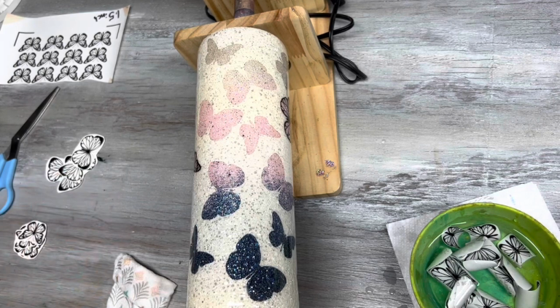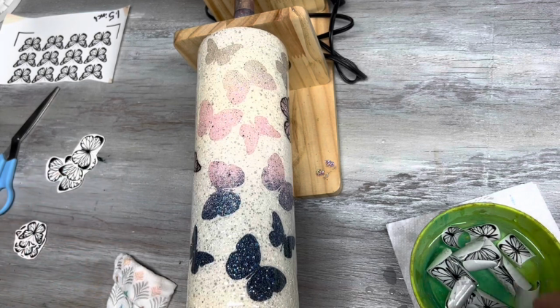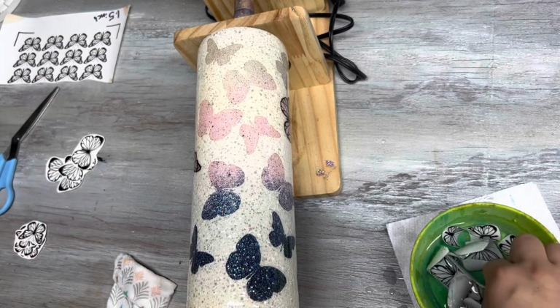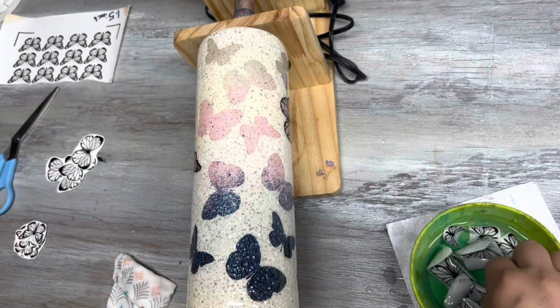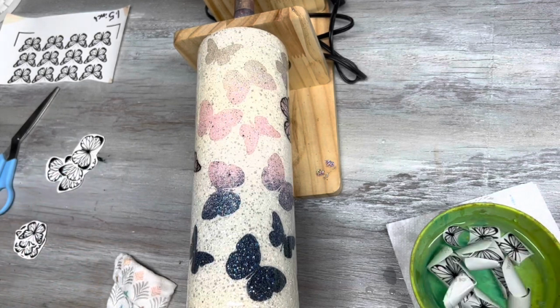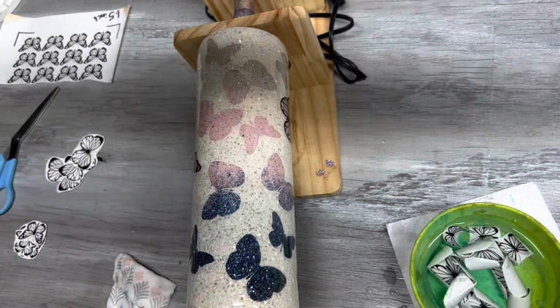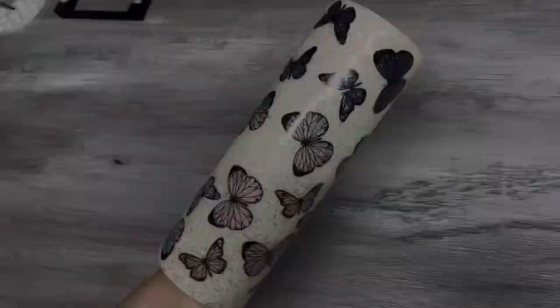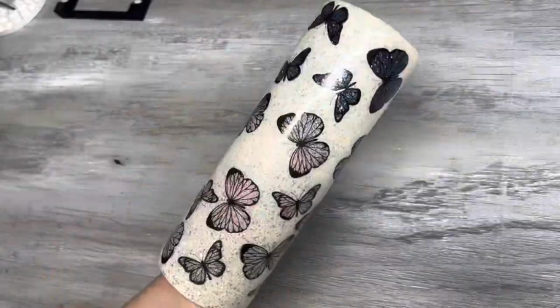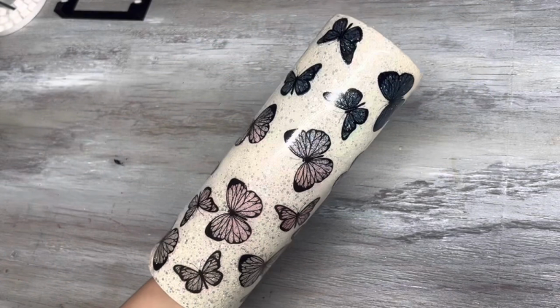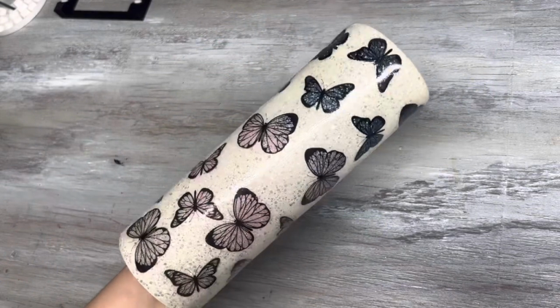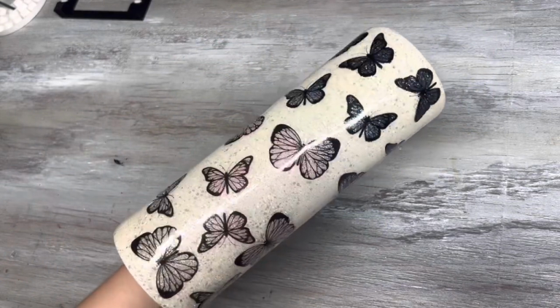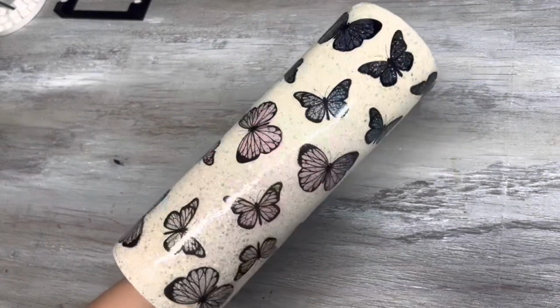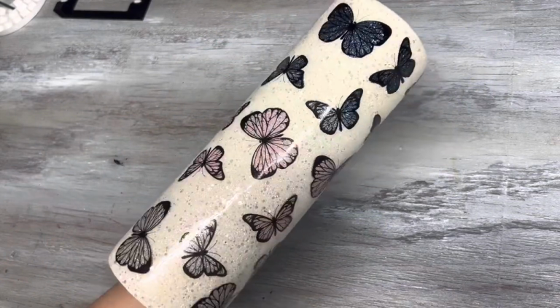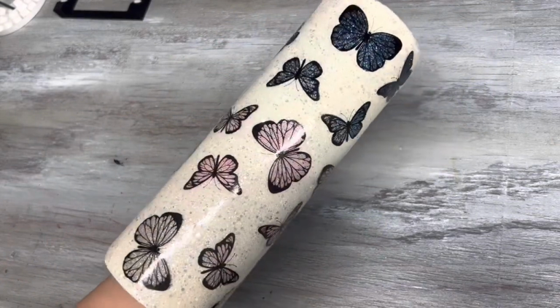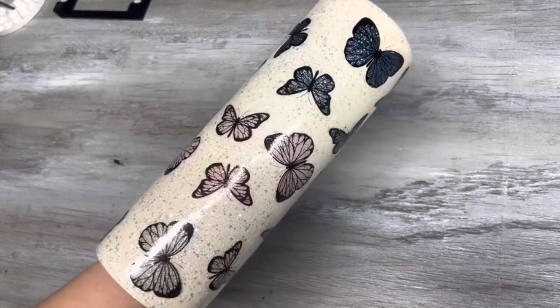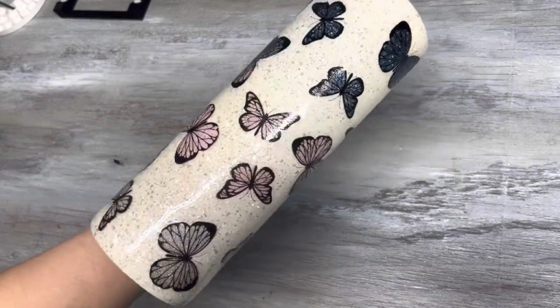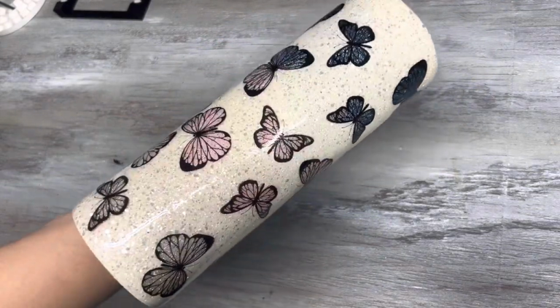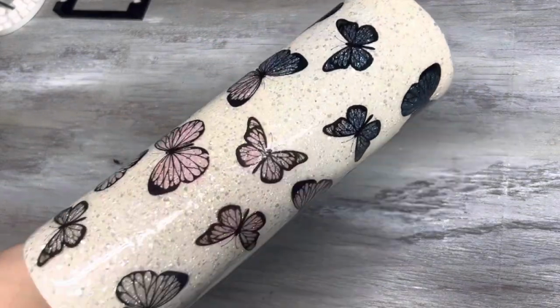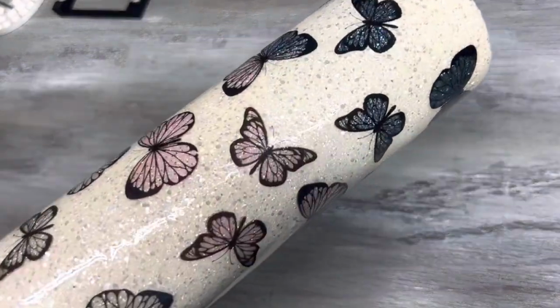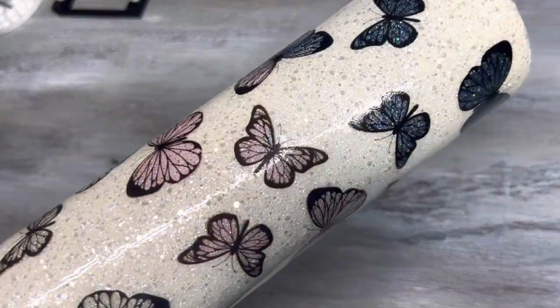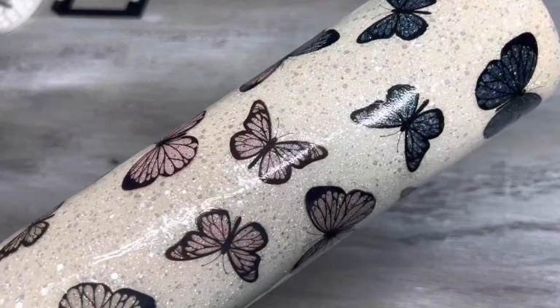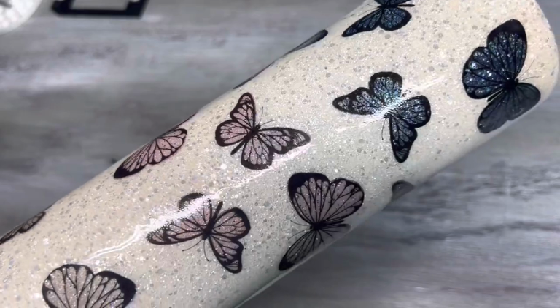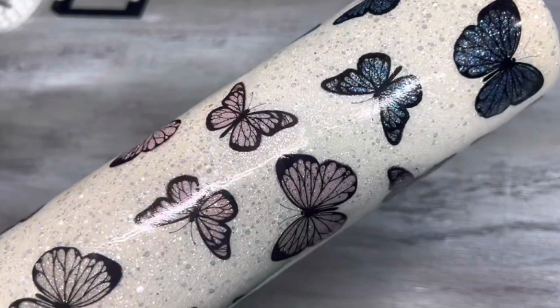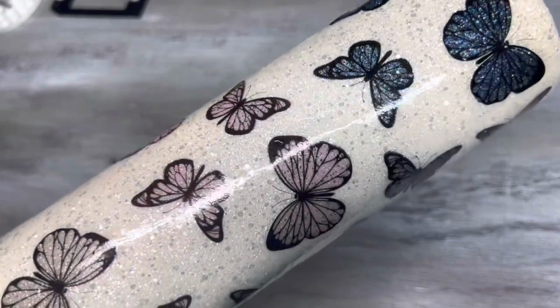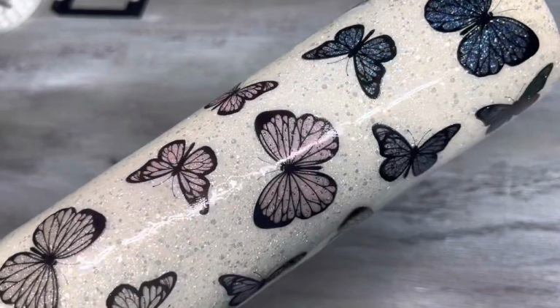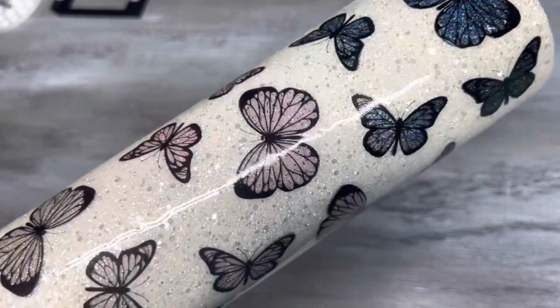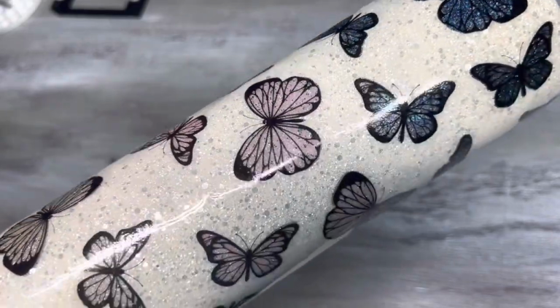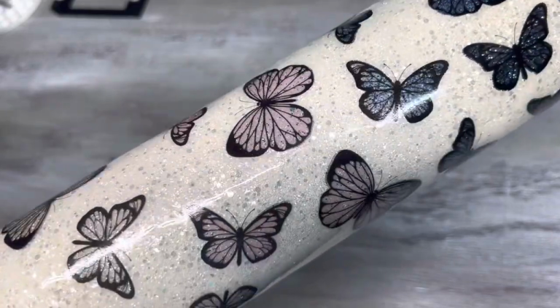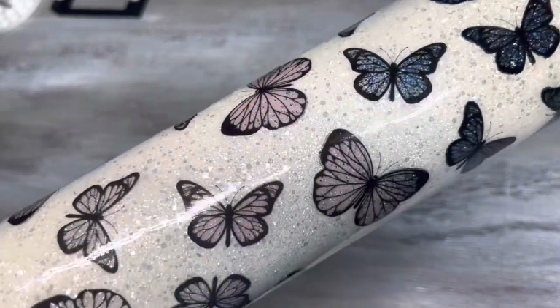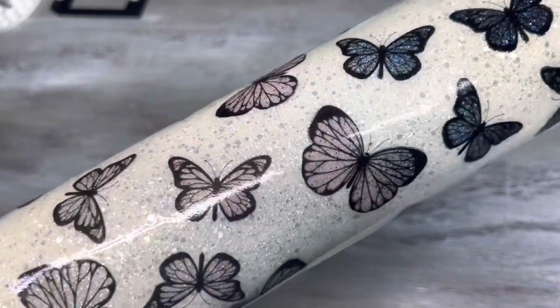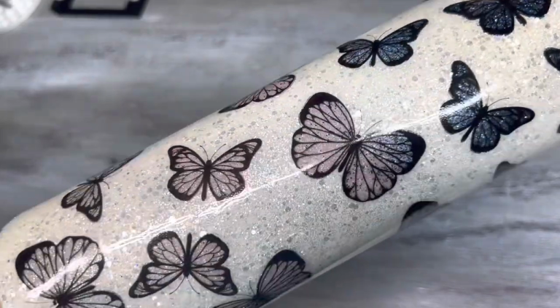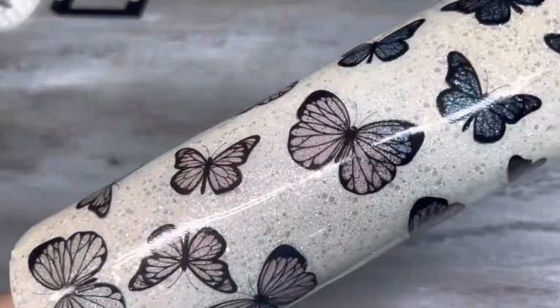Here is how she looks — she still needs one more coat of epoxy. You can add a name, a quote, whatever you want to this, and she'll be beautiful even as is. Hope you love this tutorial — love you guys, bye bye!